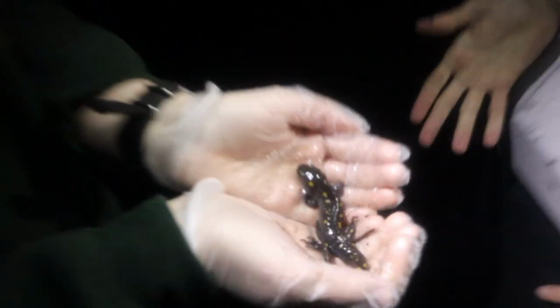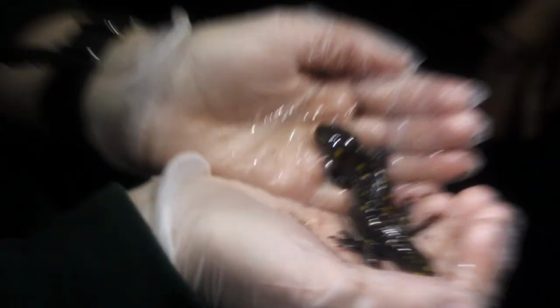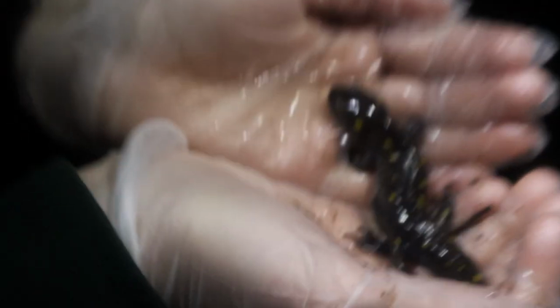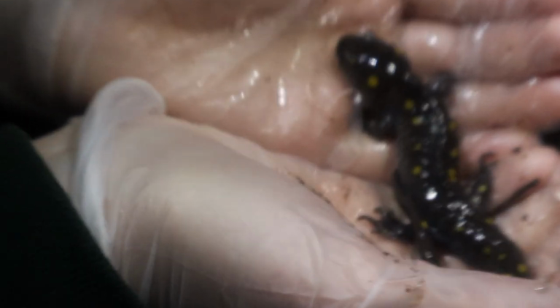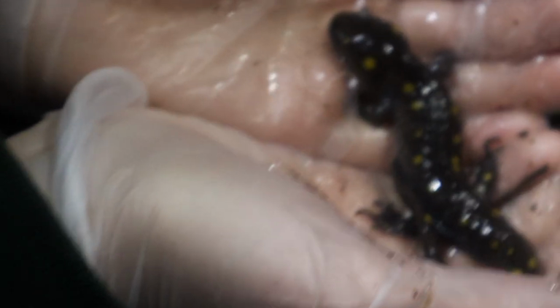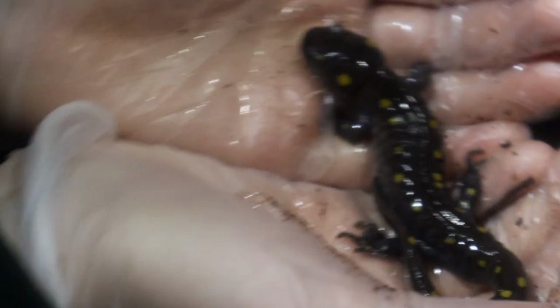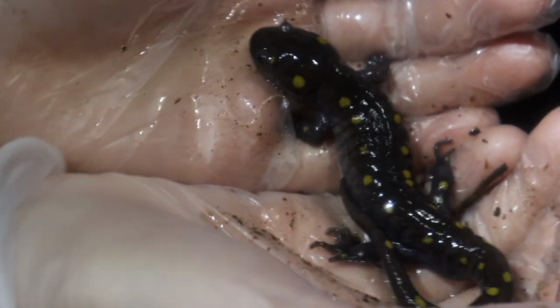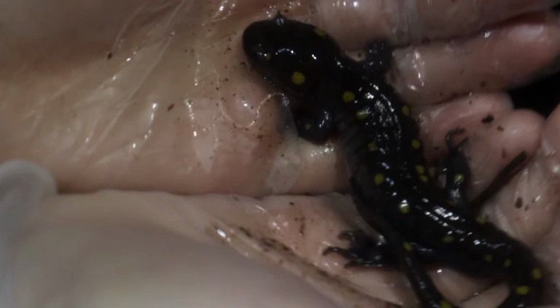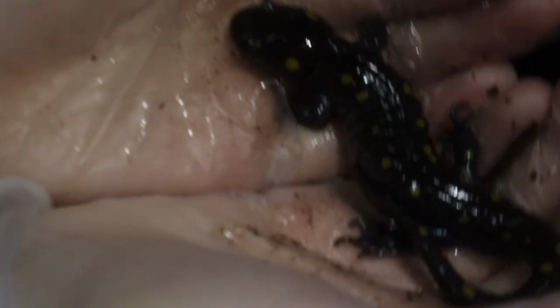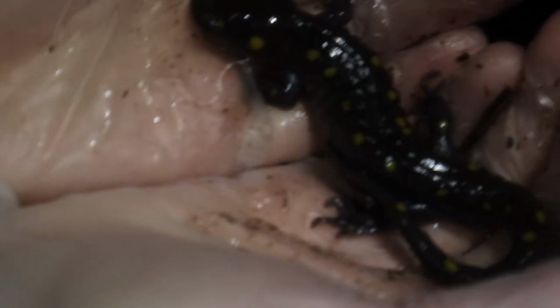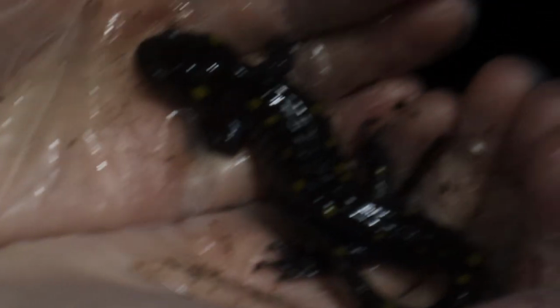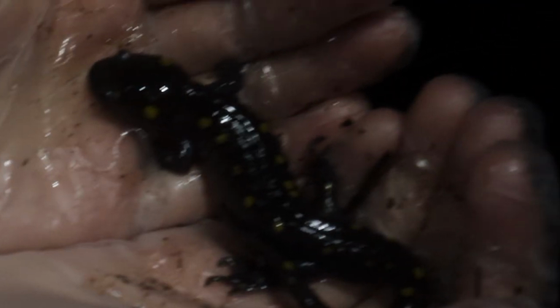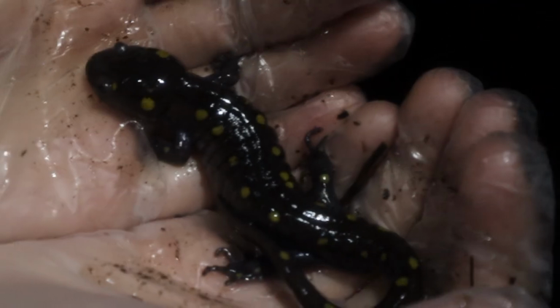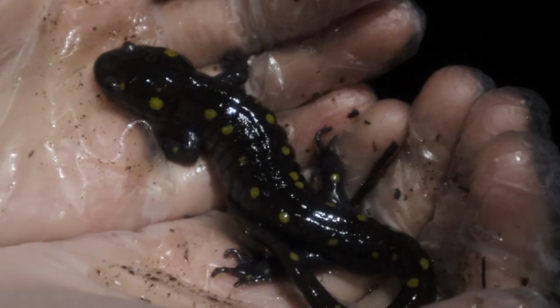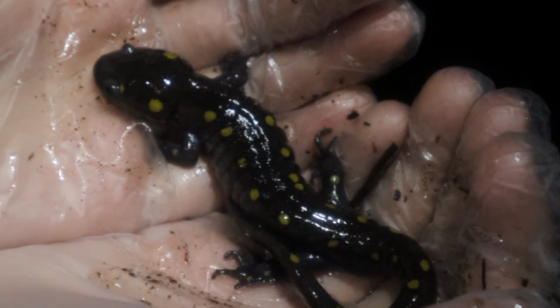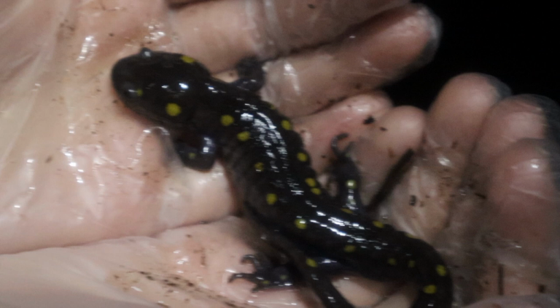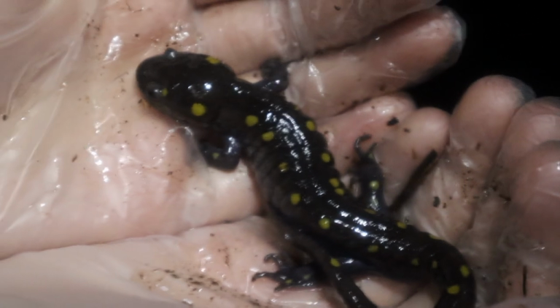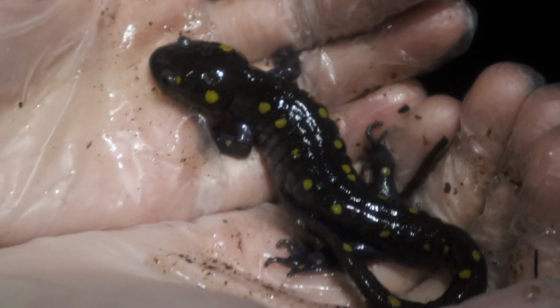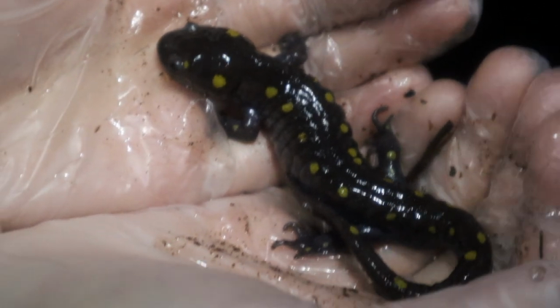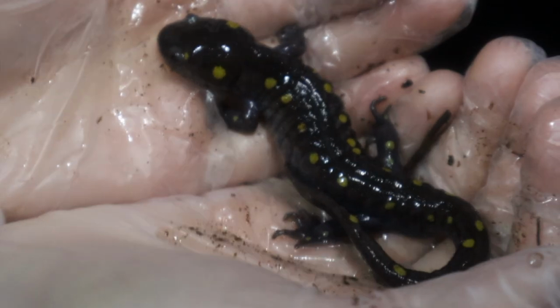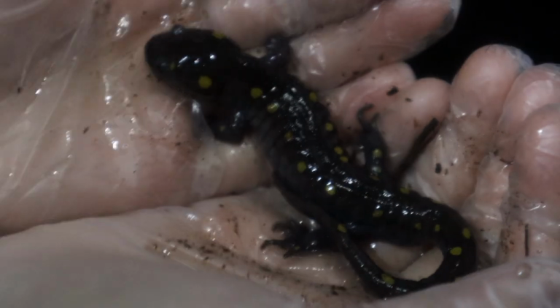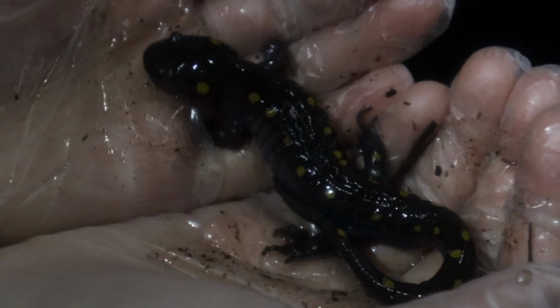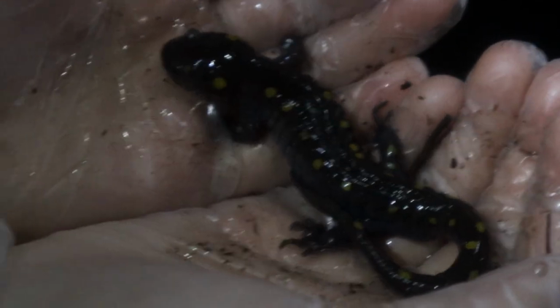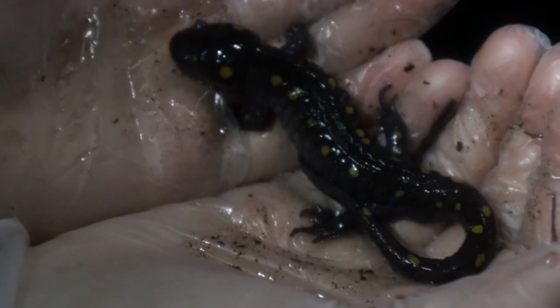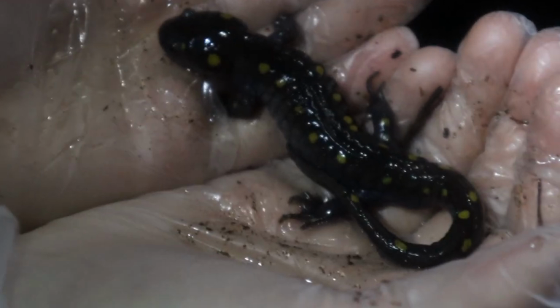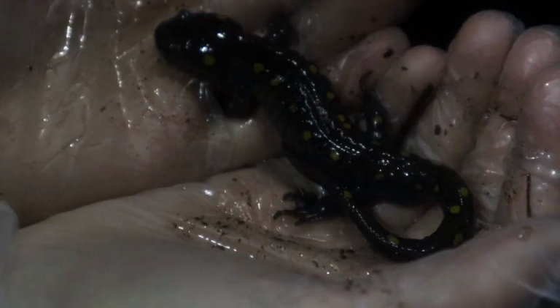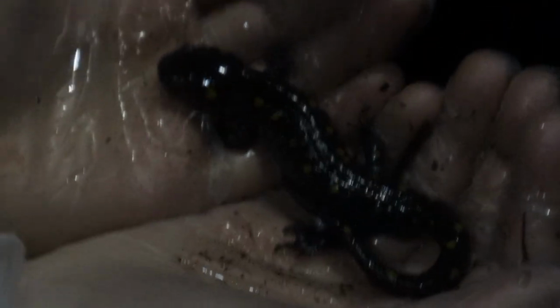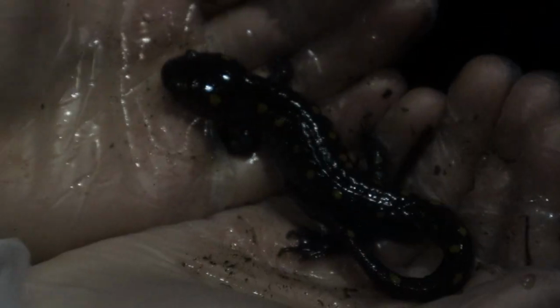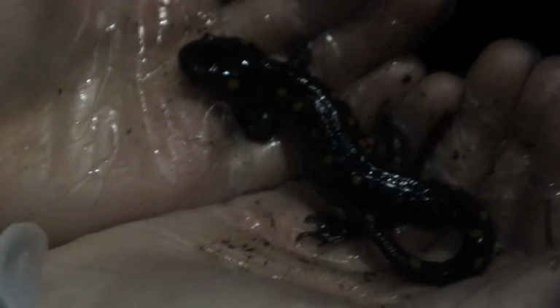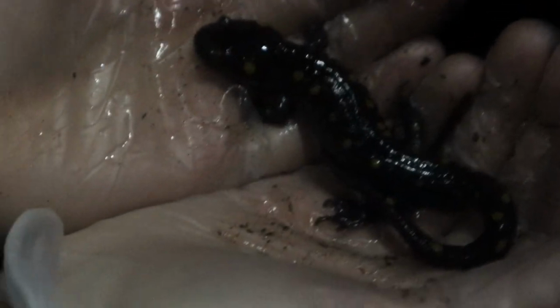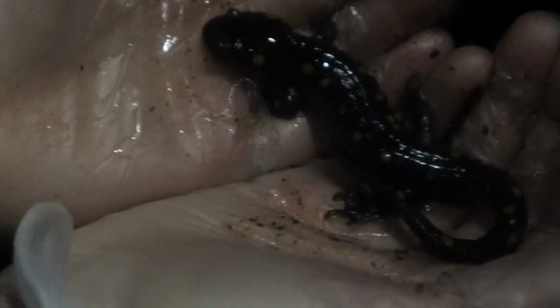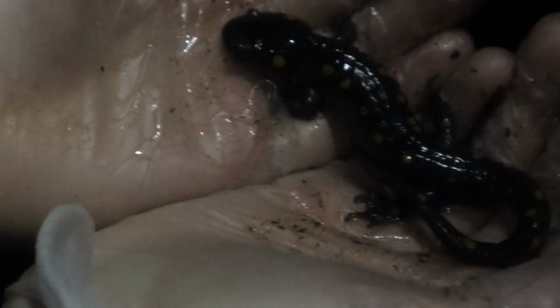The spotted salamander is a super cool species. I haven't really done a full episode on the spotted salamander so far, so hopefully you guys enjoy this one.